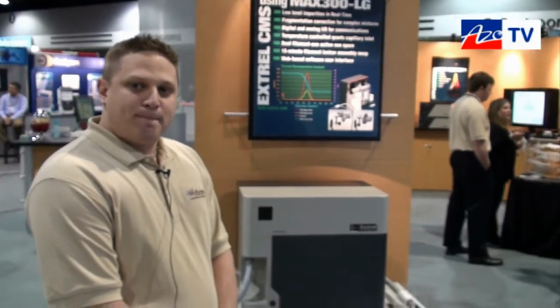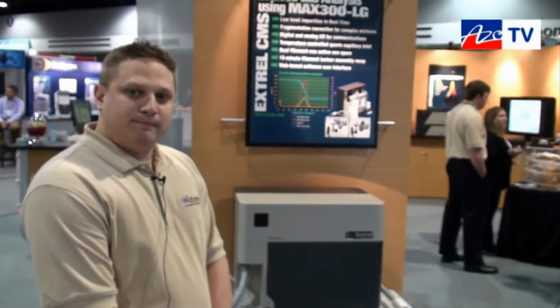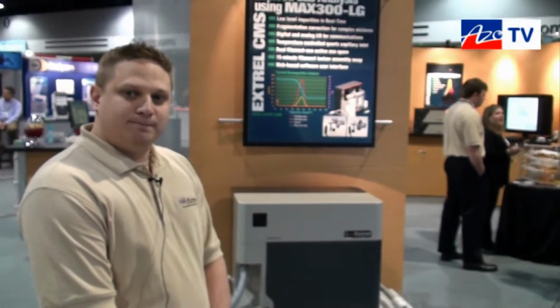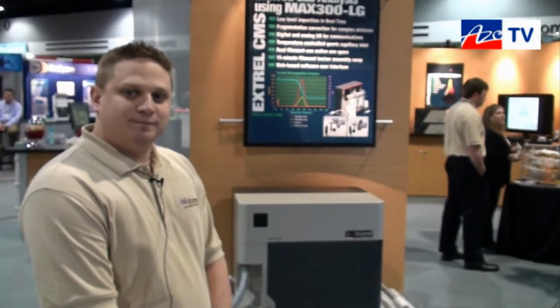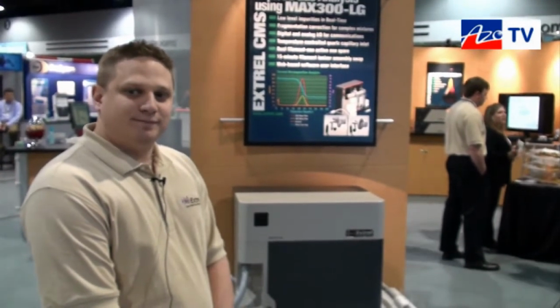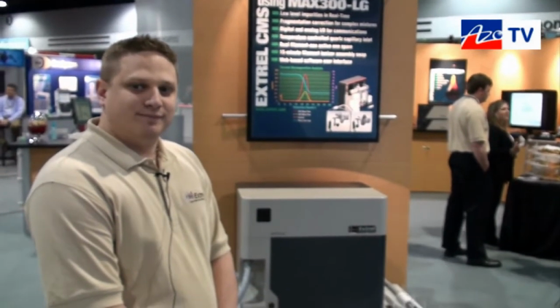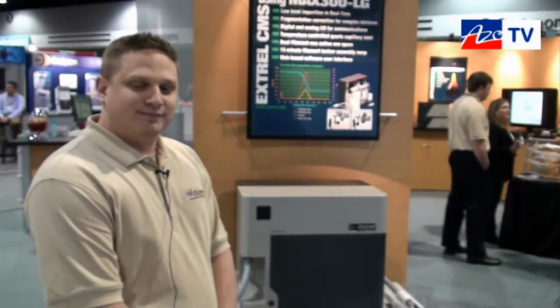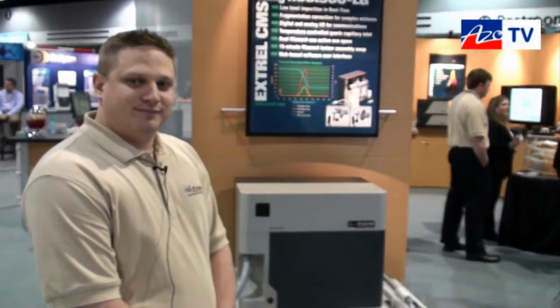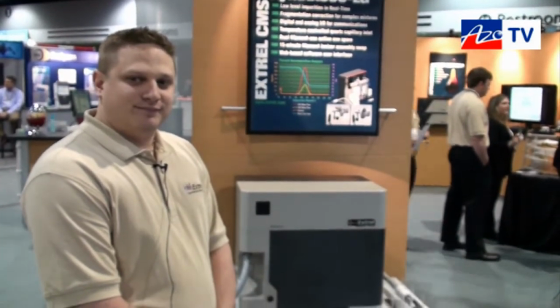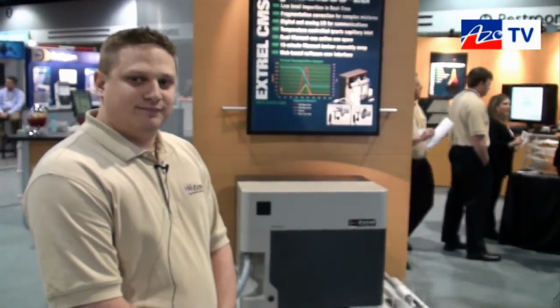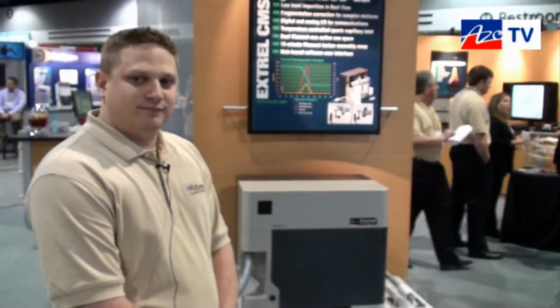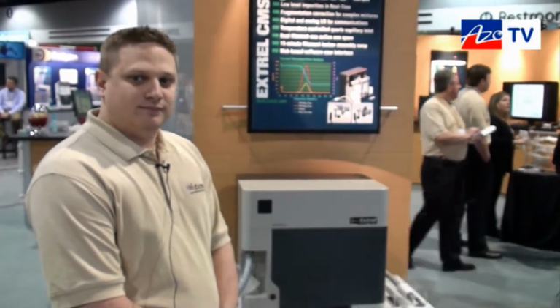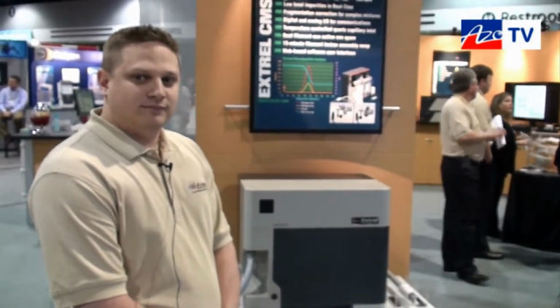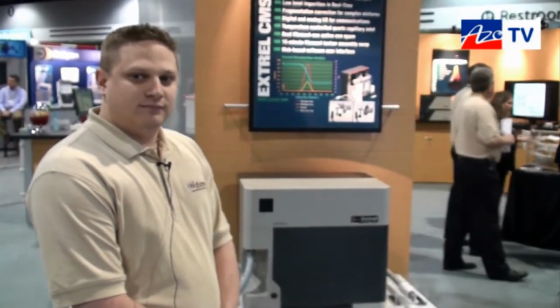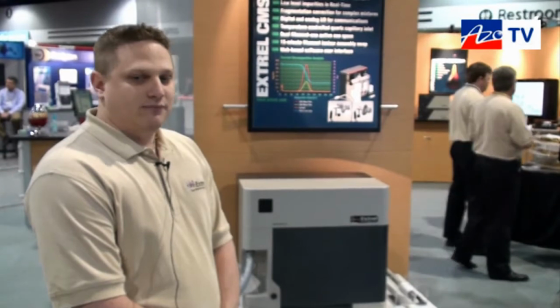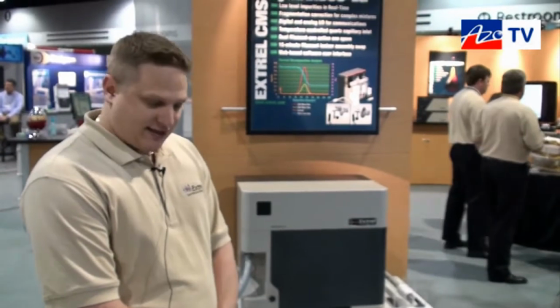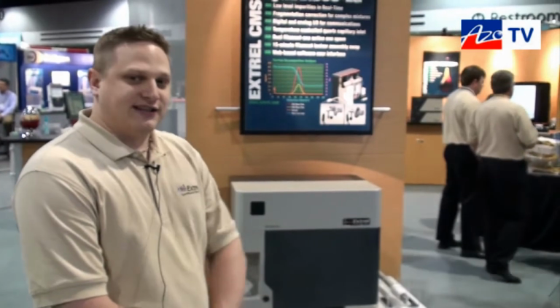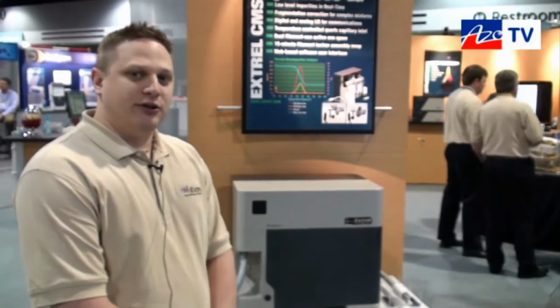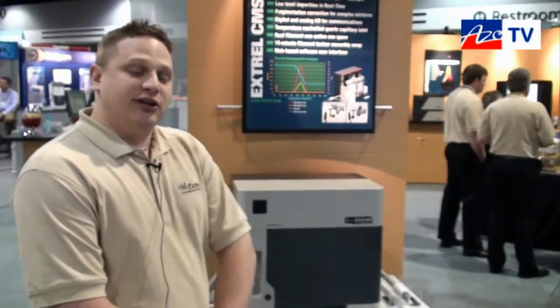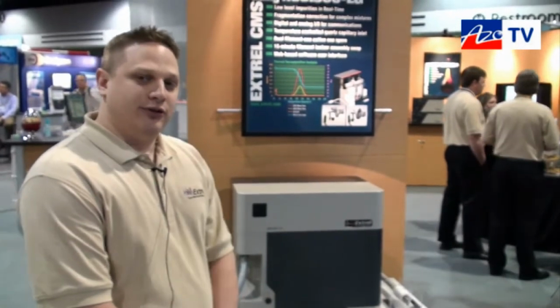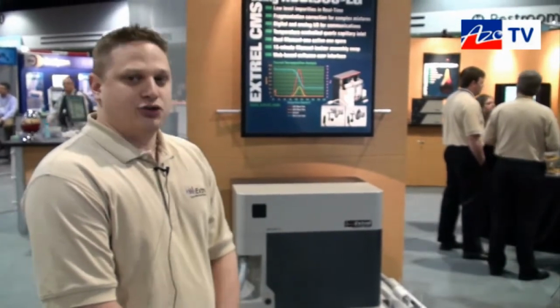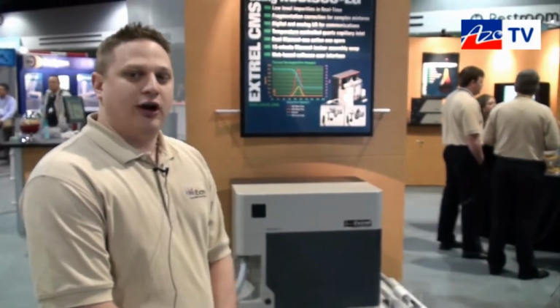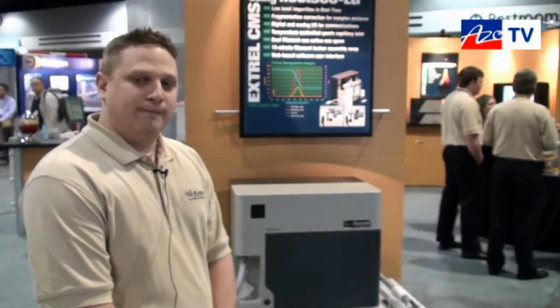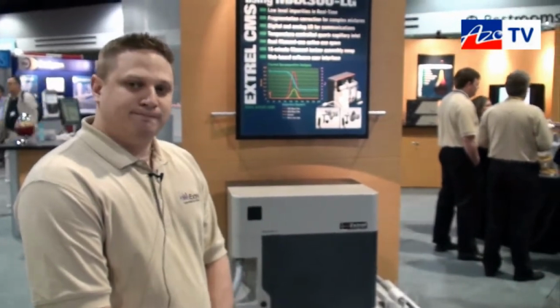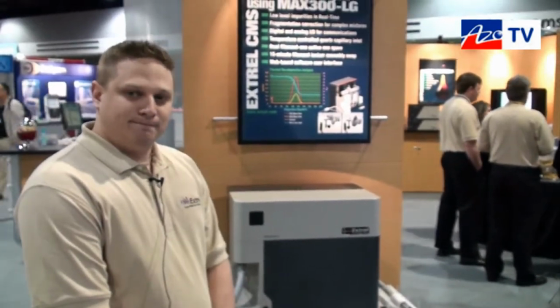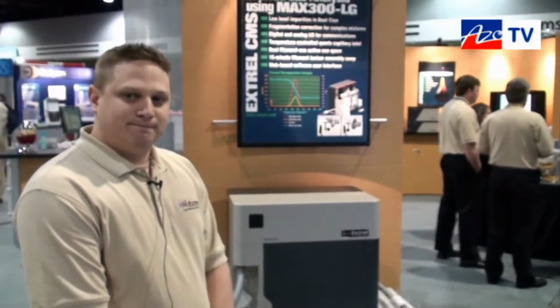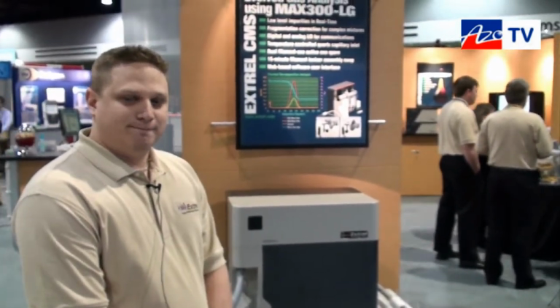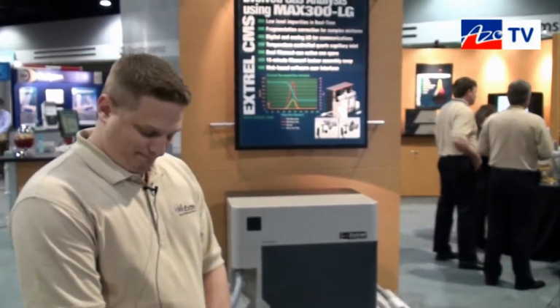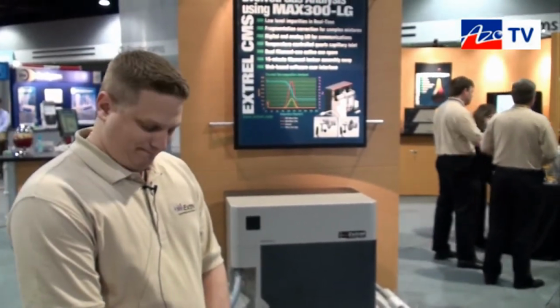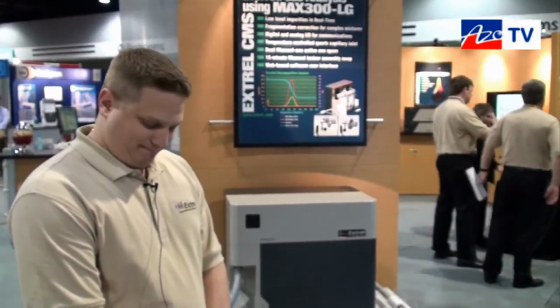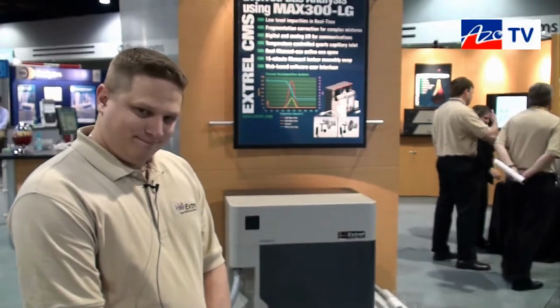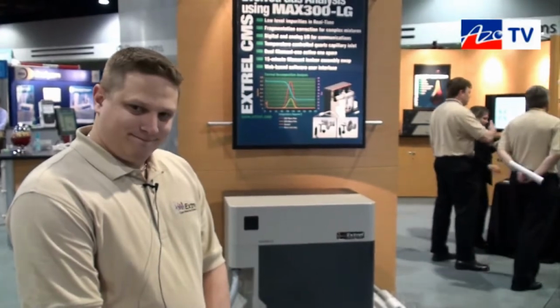Alright James, thanks very much for telling us about the Max 300 LG. If anyone wants more information they can go to your website. Yes, that's at www.extrell.com. Thanks very much for taking a few minutes to tell us about the Max 300 LG.